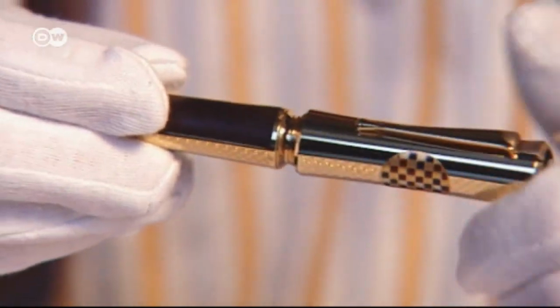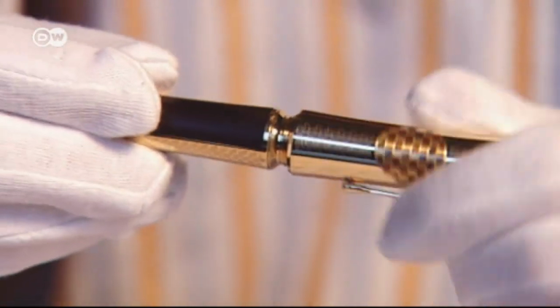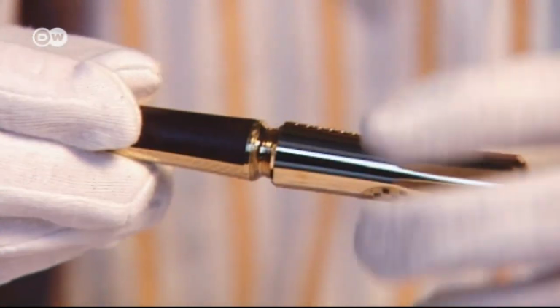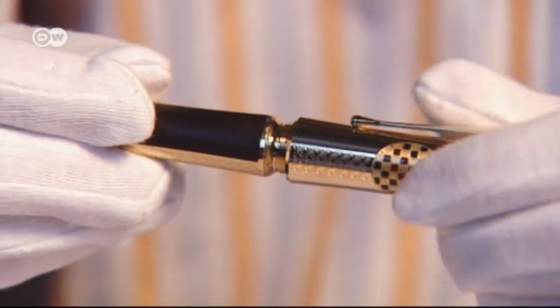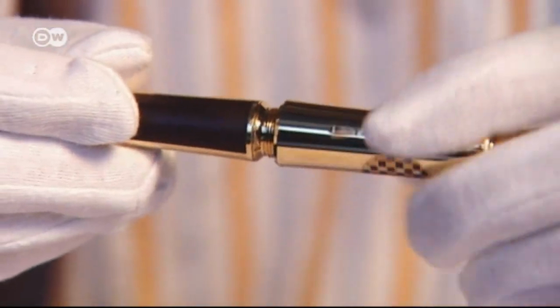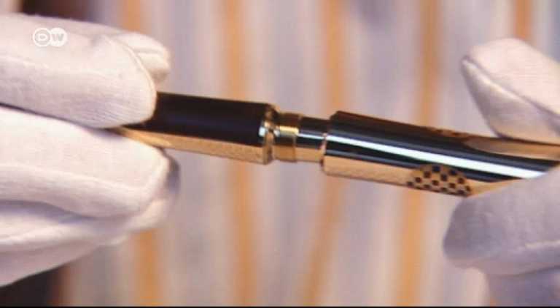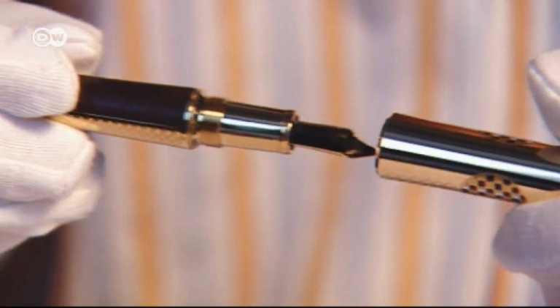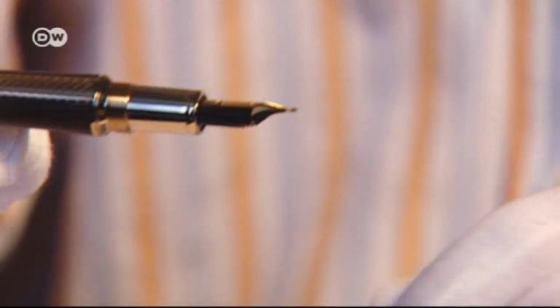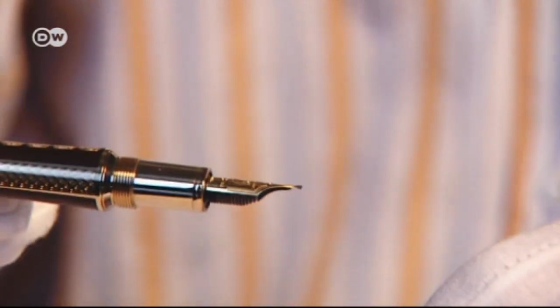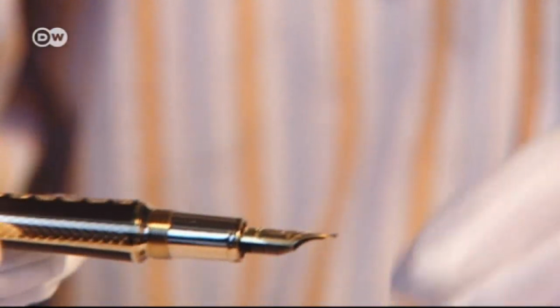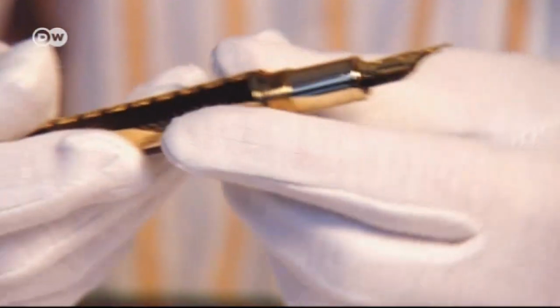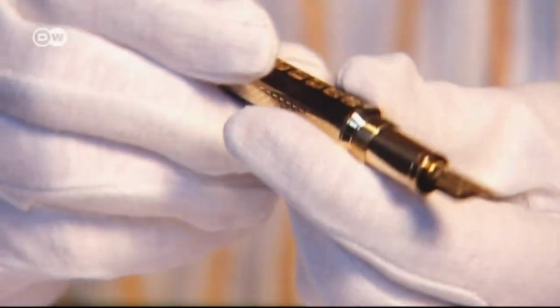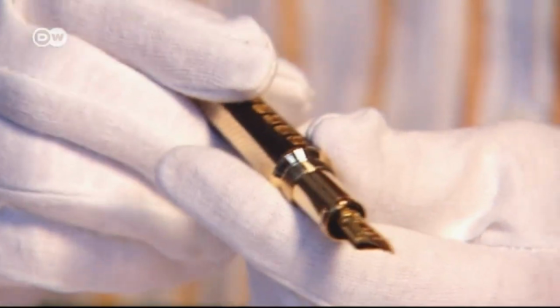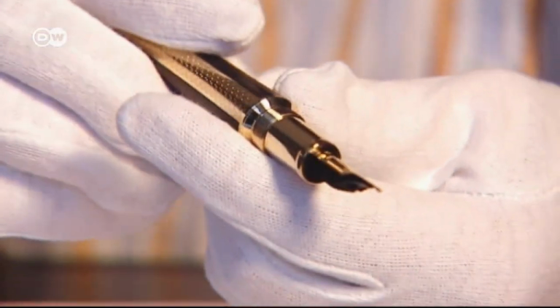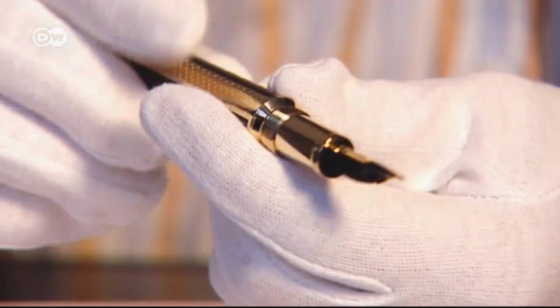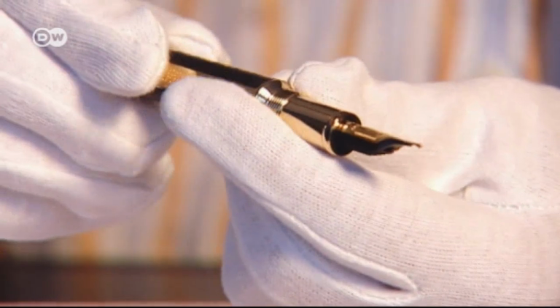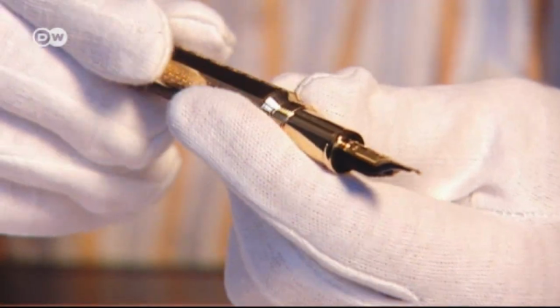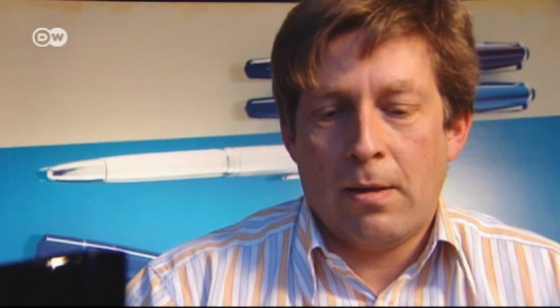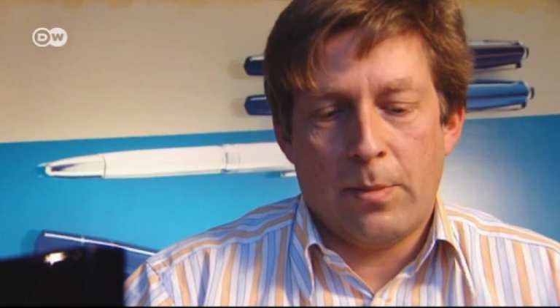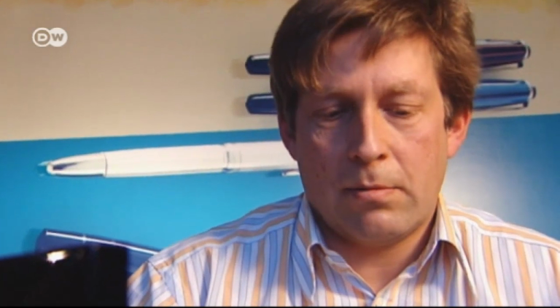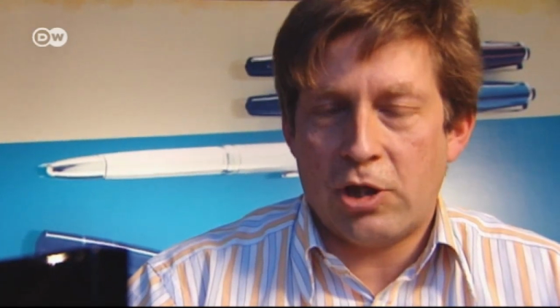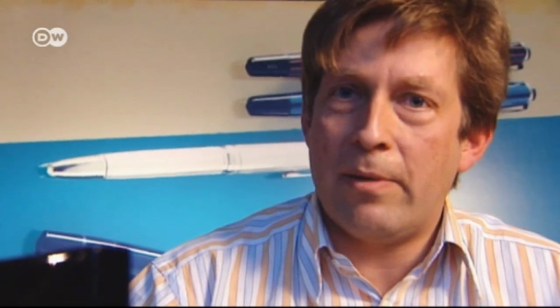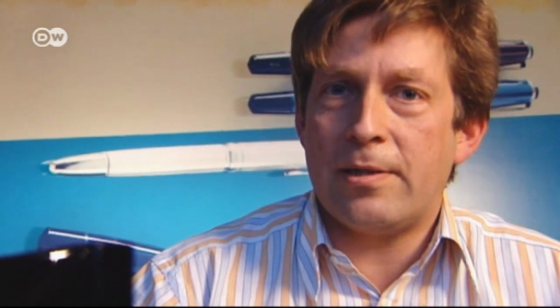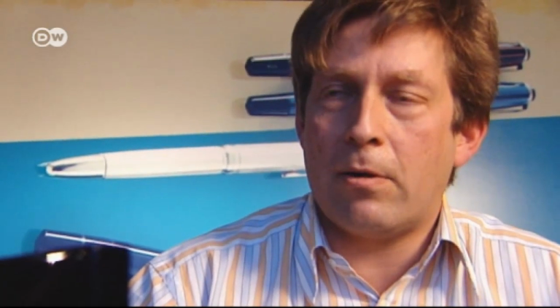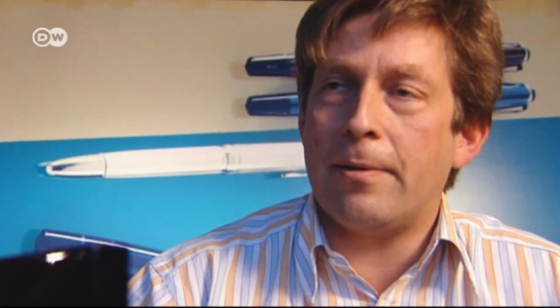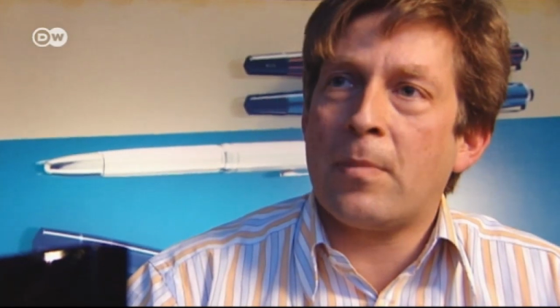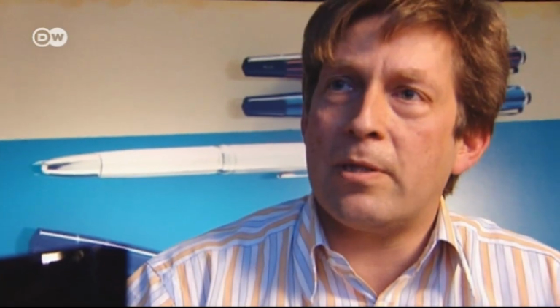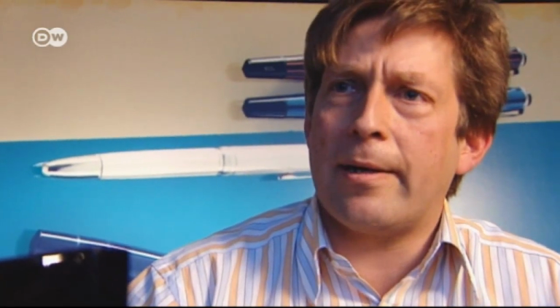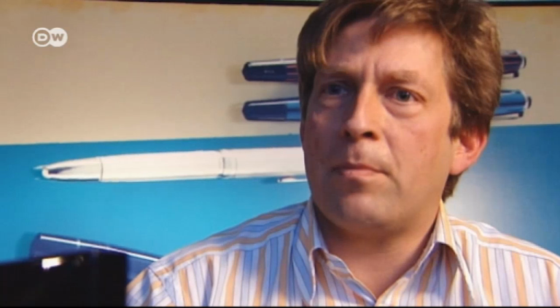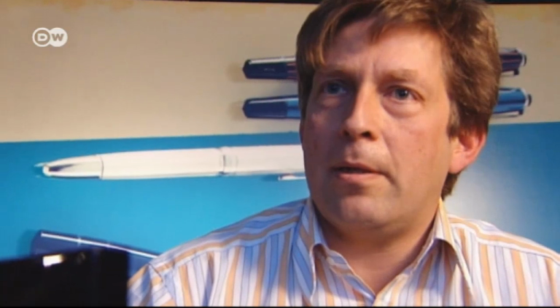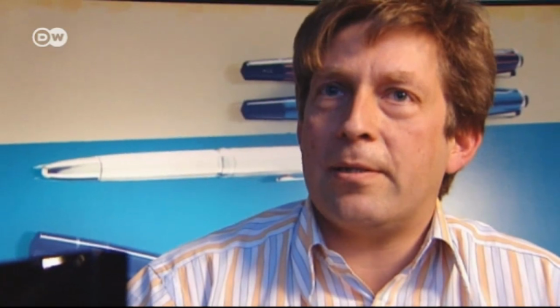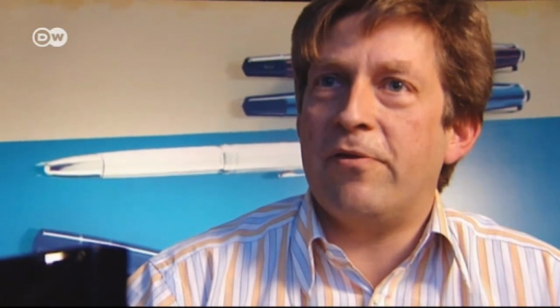Maybe it has something to do with a desire to turn back the clock. Everything's so rushed nowadays with emails, faxes, phones, video conferencing. When you write with a fountain pen, you get the feeling that you're using something from the past, not the present.